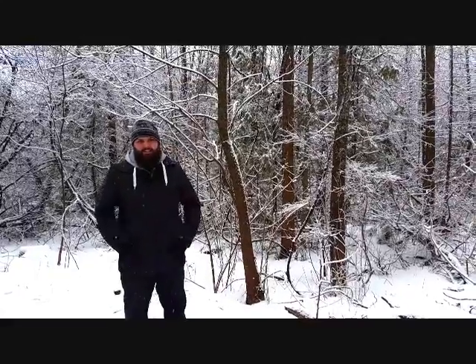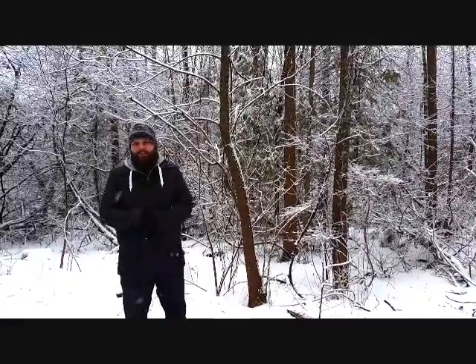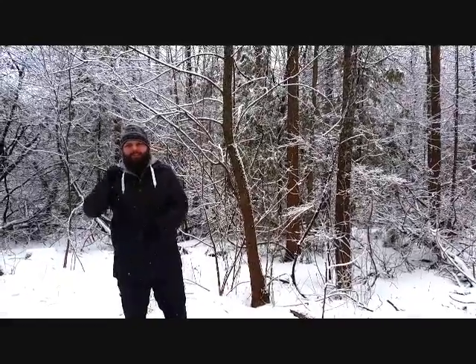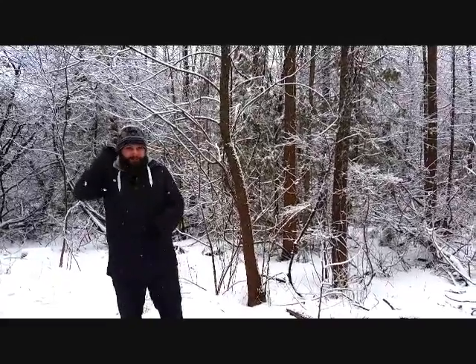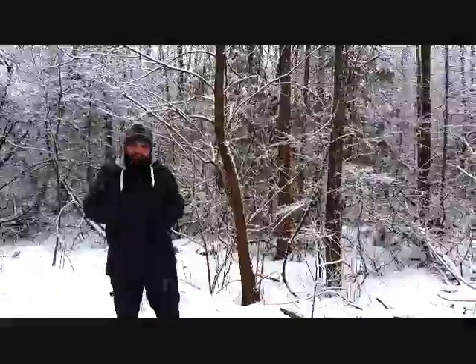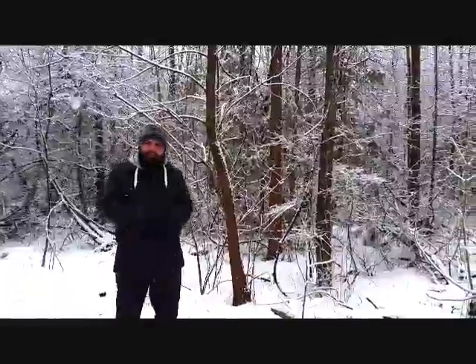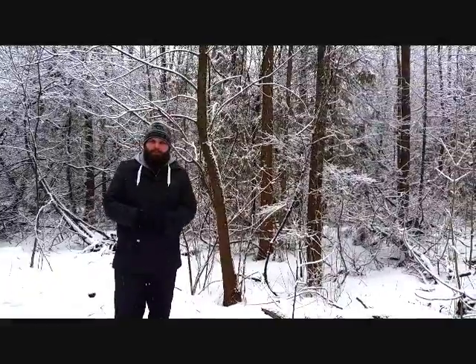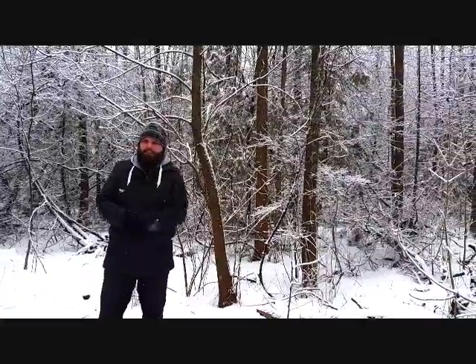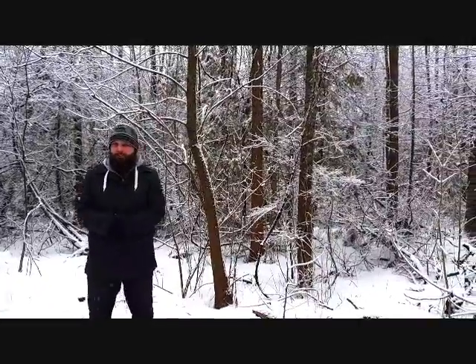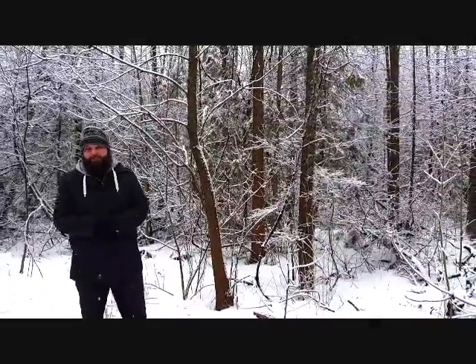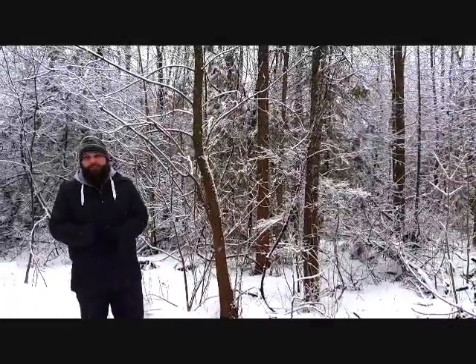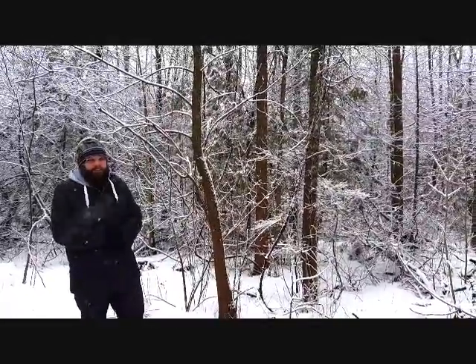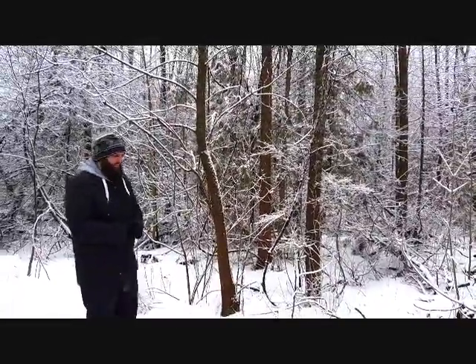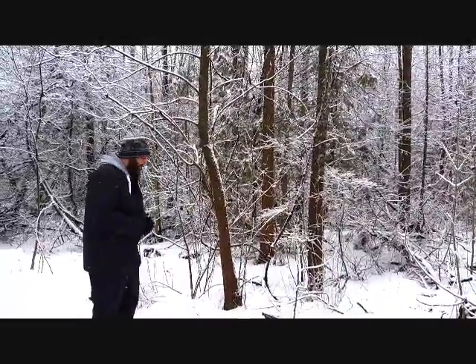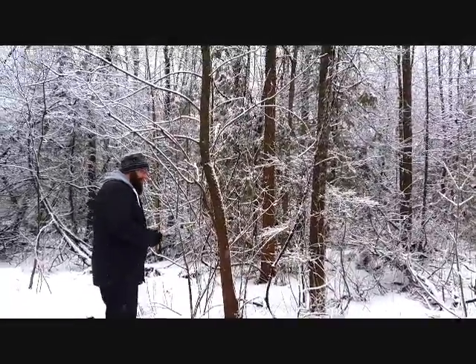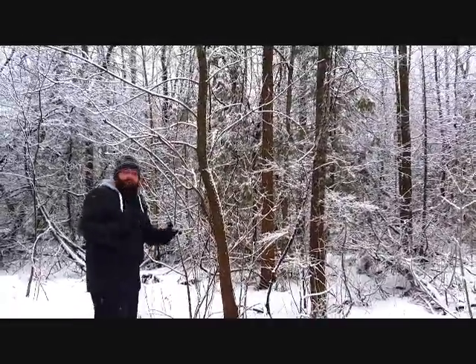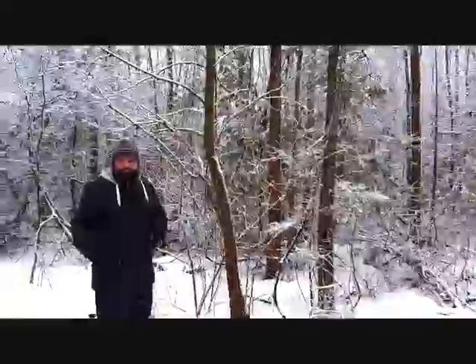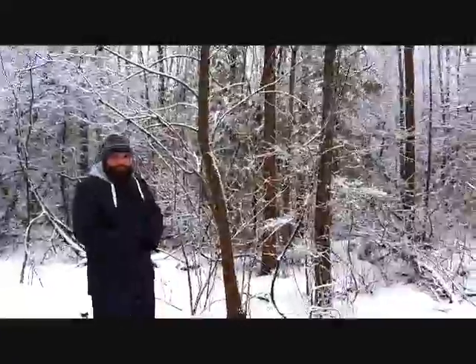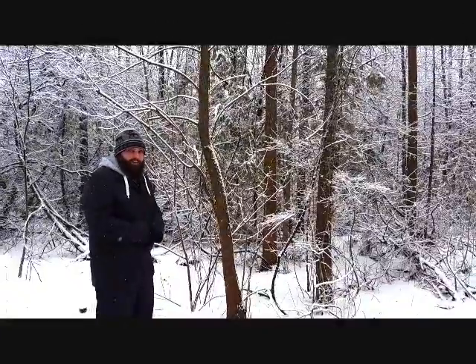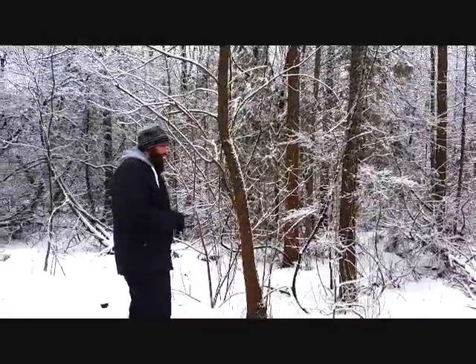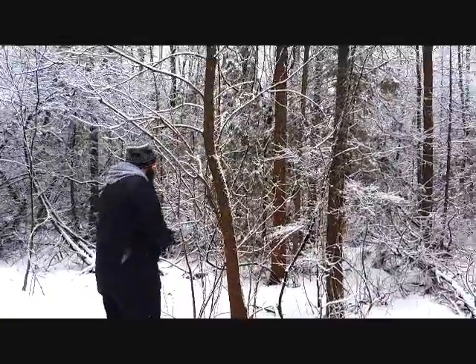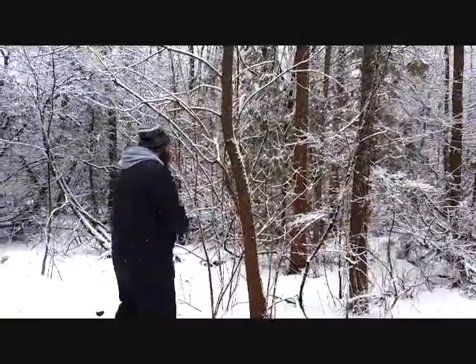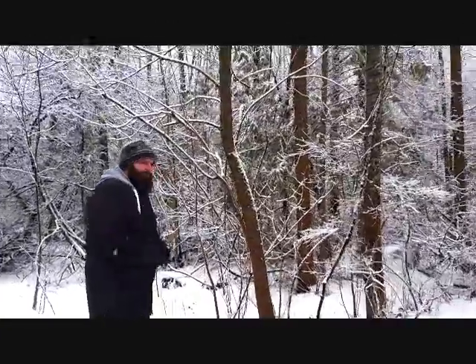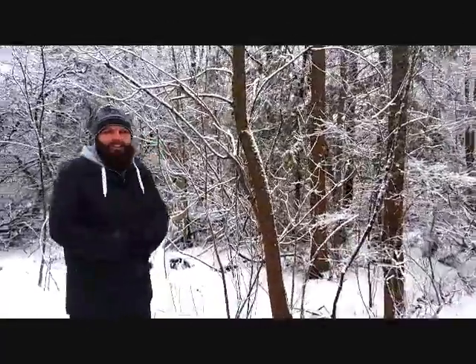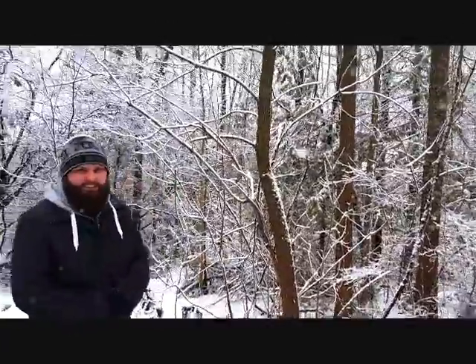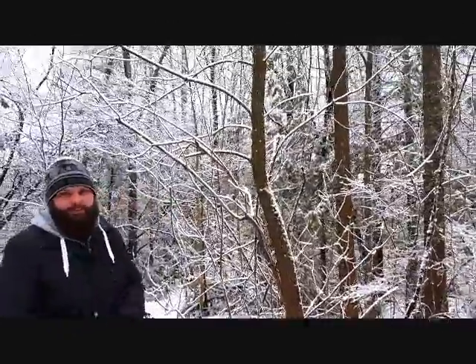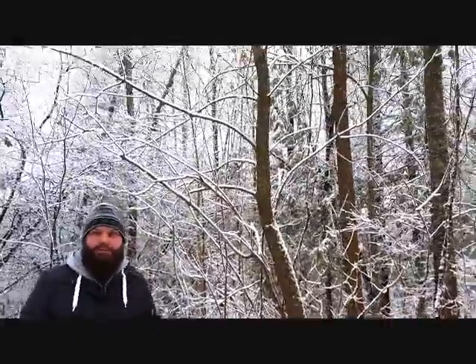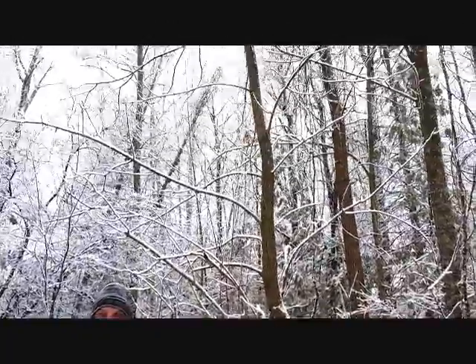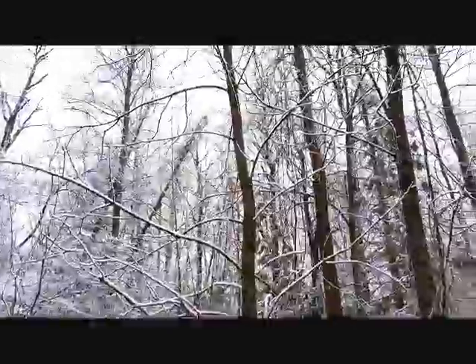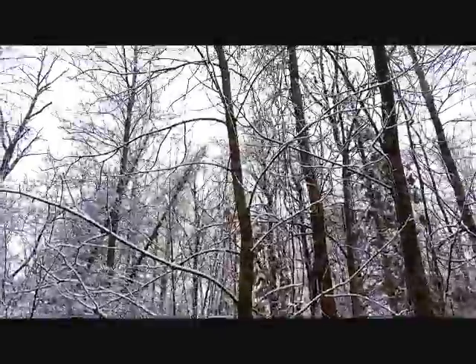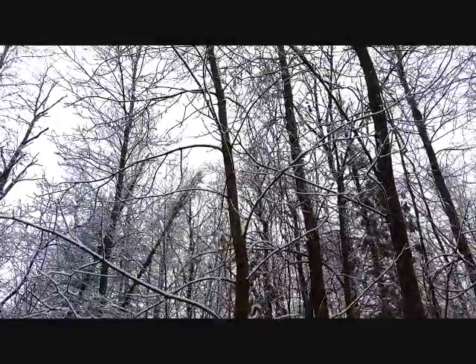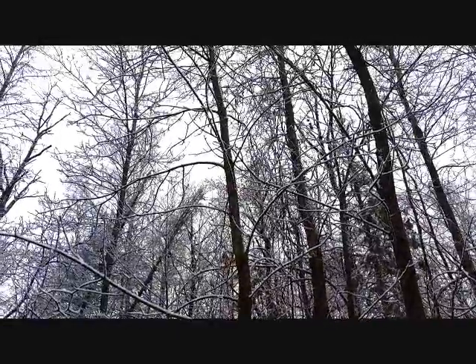So when you're trying to find the proper black ash for a basket, the first thing you want to do is make sure the tree you're looking at is a black ash. Black ash have opposite arrangement with a multi-leaf stem,